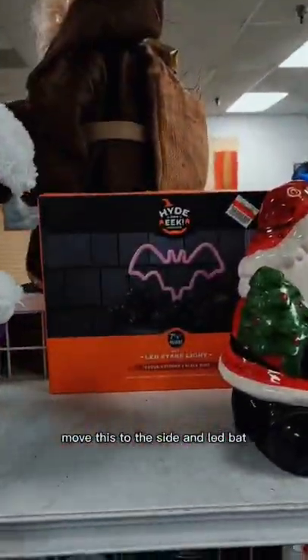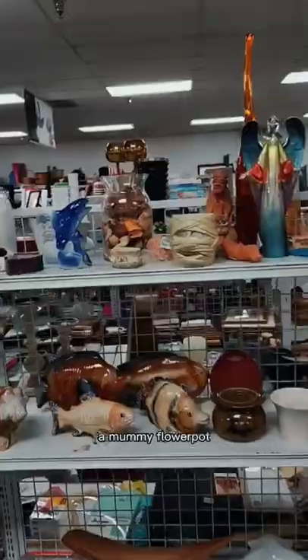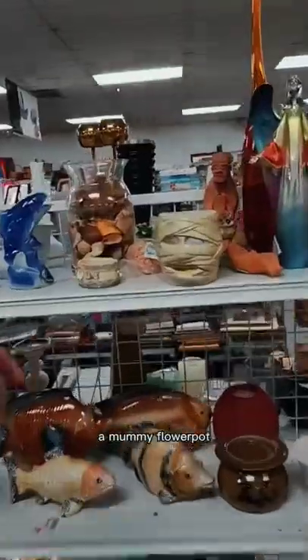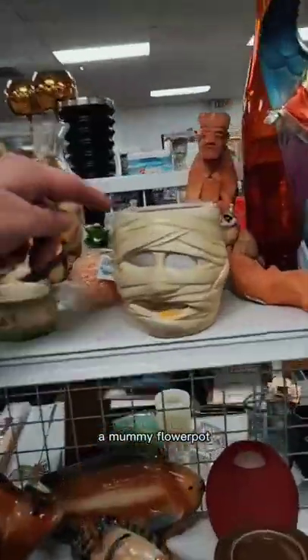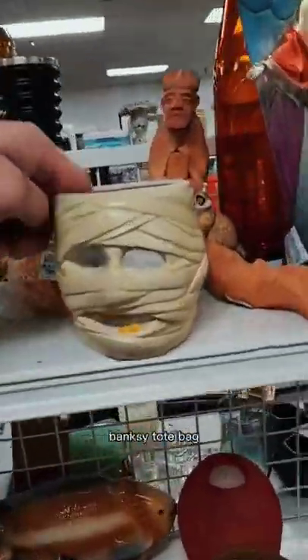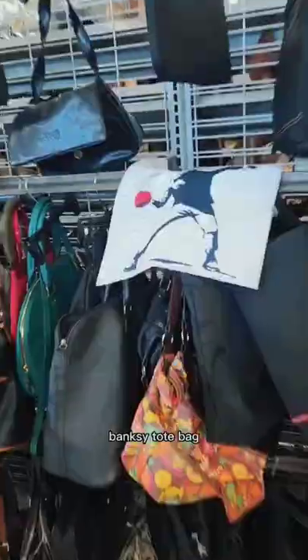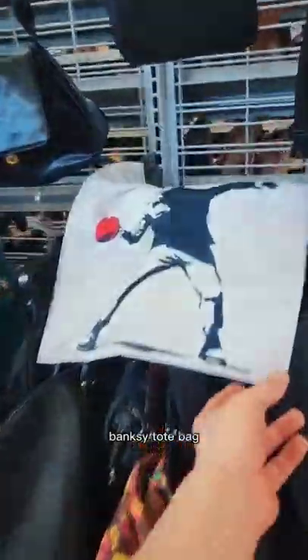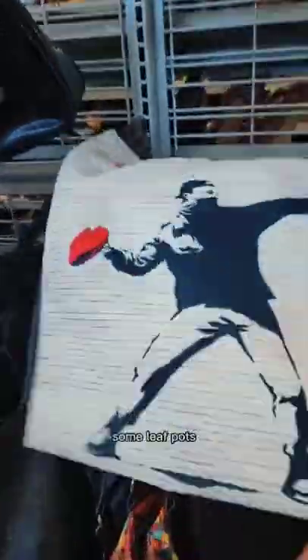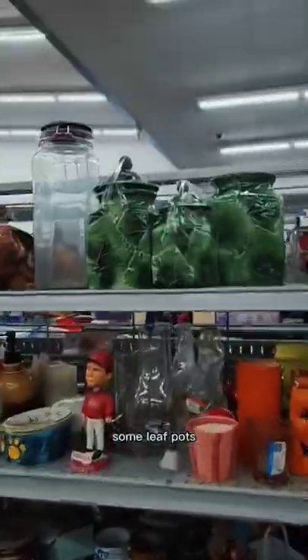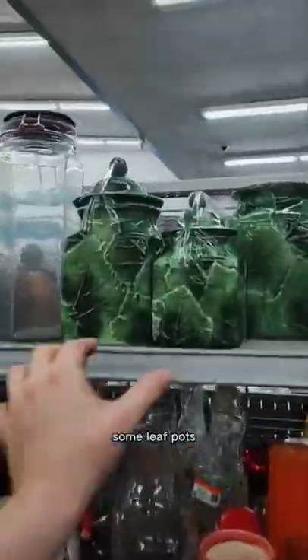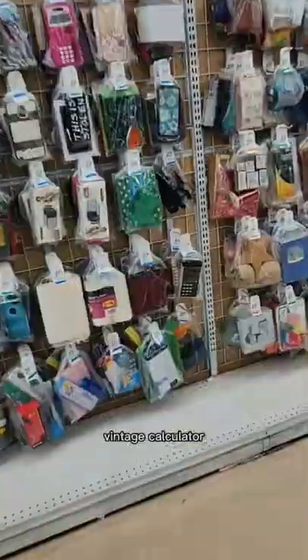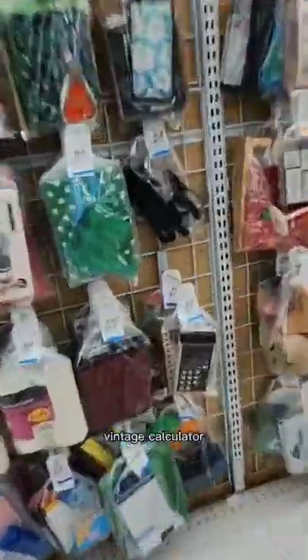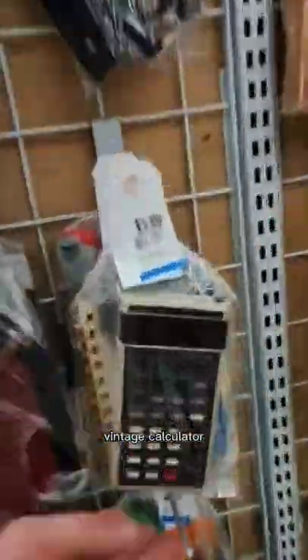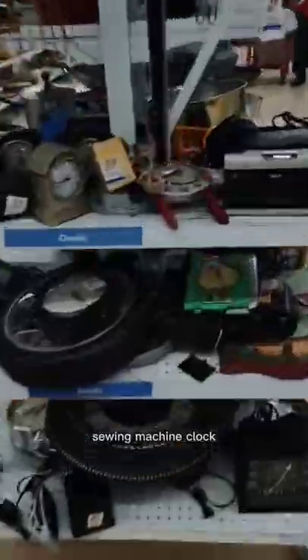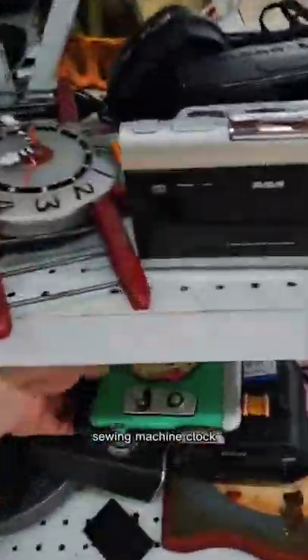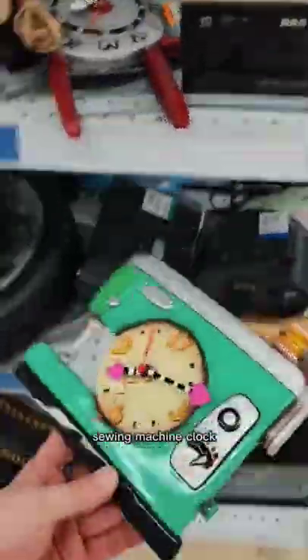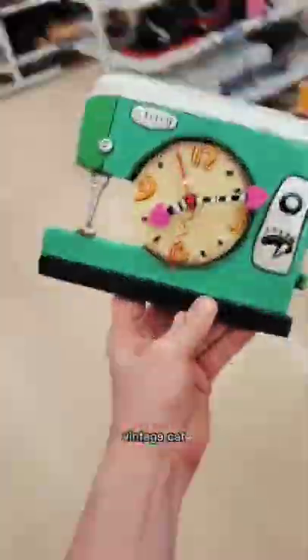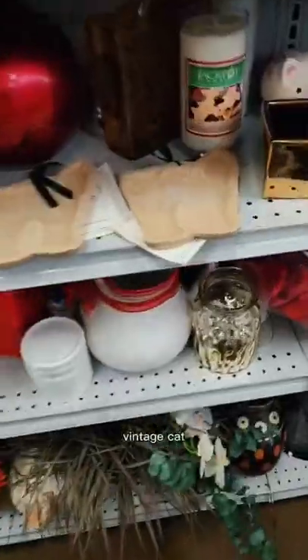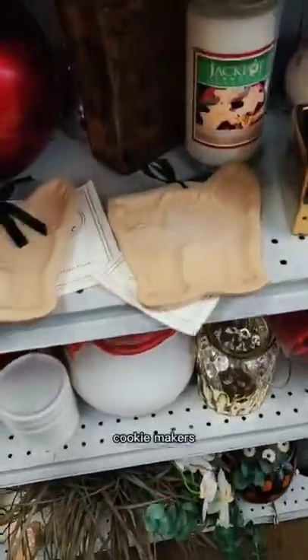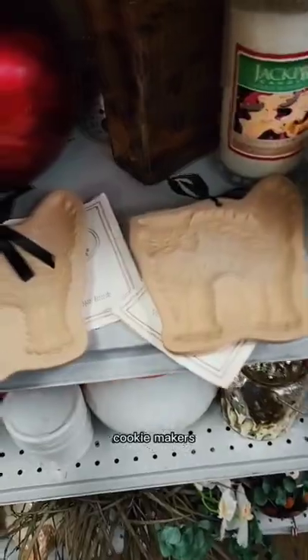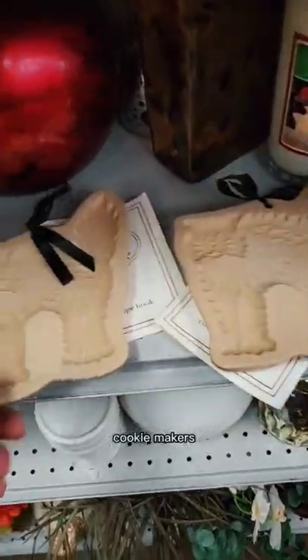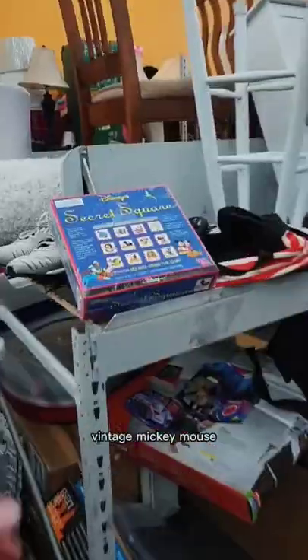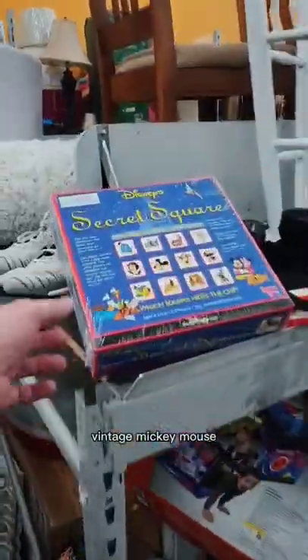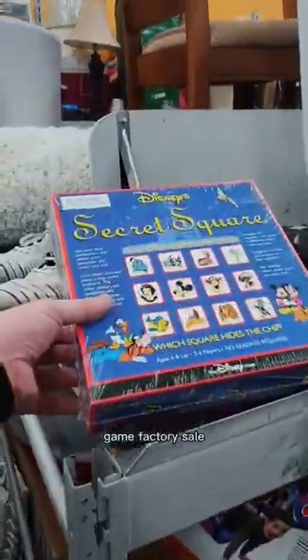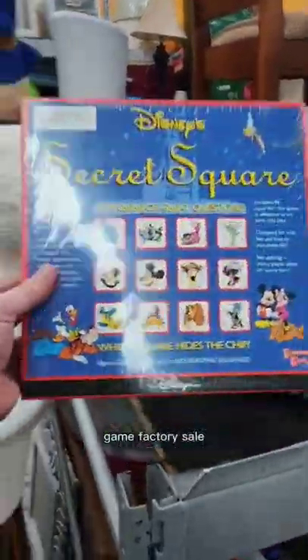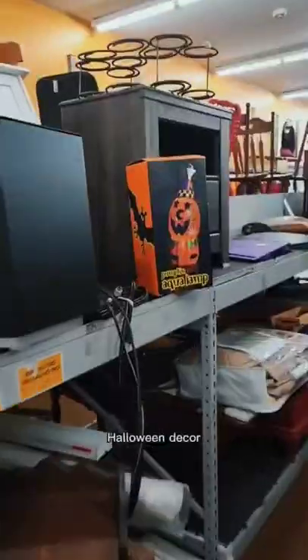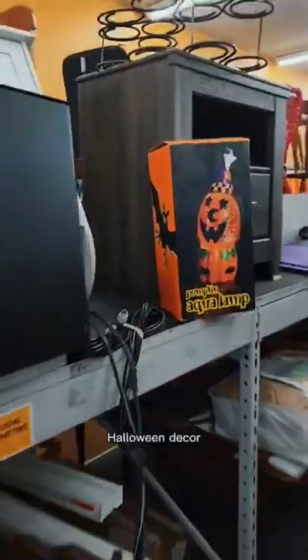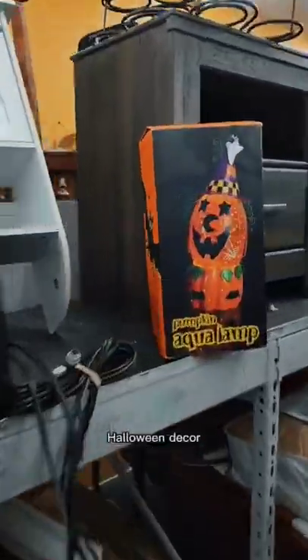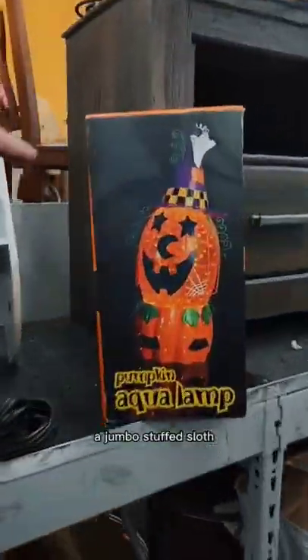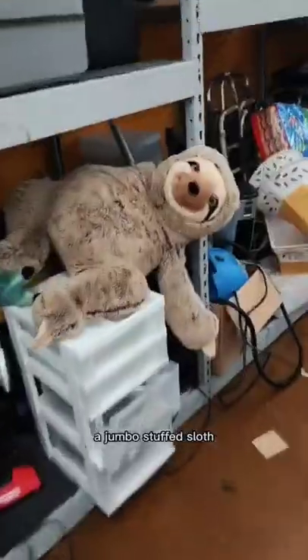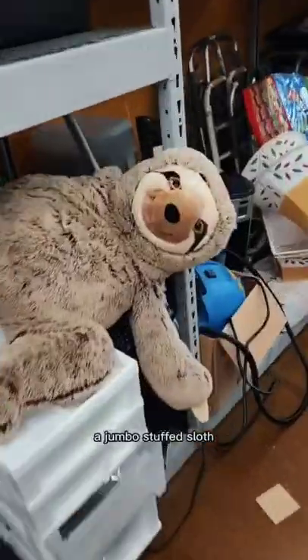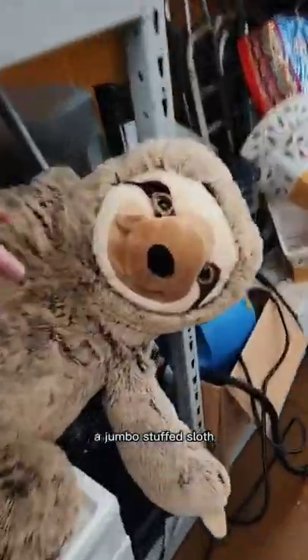An LED bat. A mummy flower pot. Banksy tote bag. Some leaf pots. Vintage calculator. Sewing machine clock. Vintage cat cookie makers. Vintage Mickey Mouse game, factory sealed. Halloween decor.